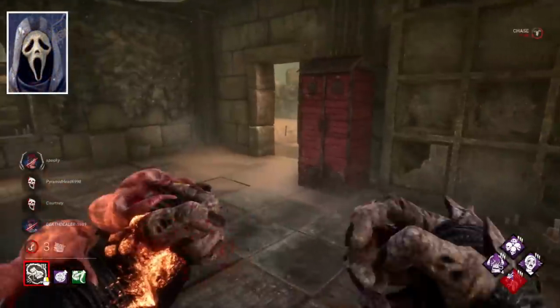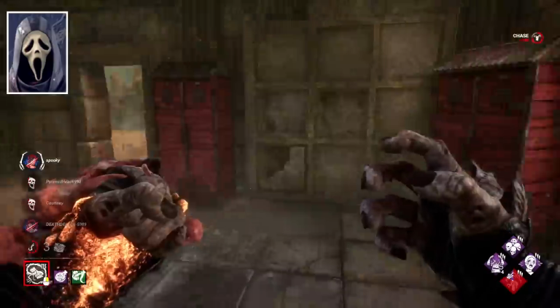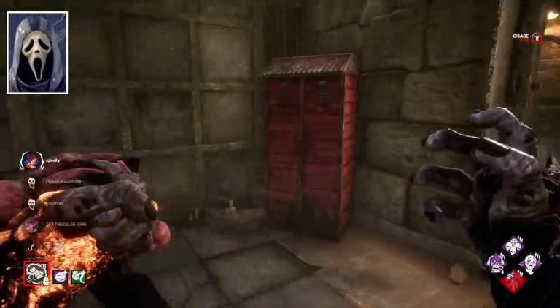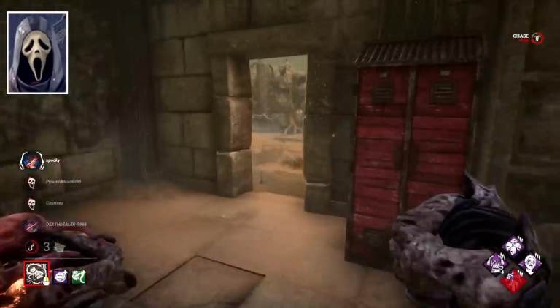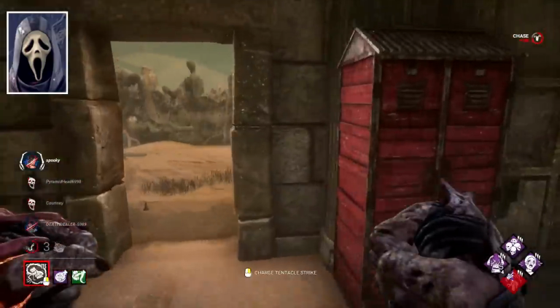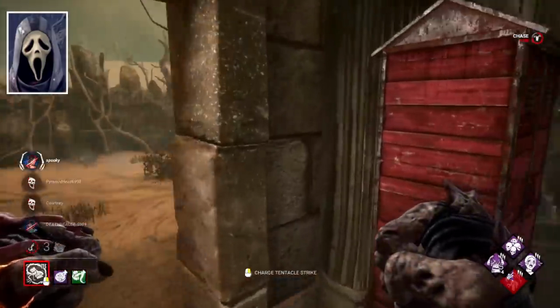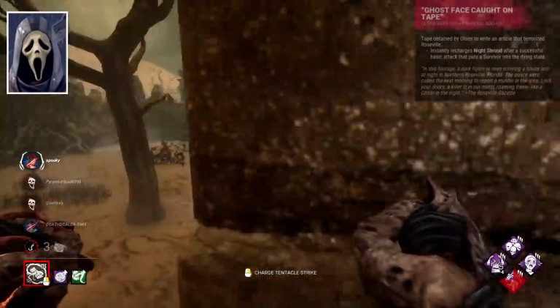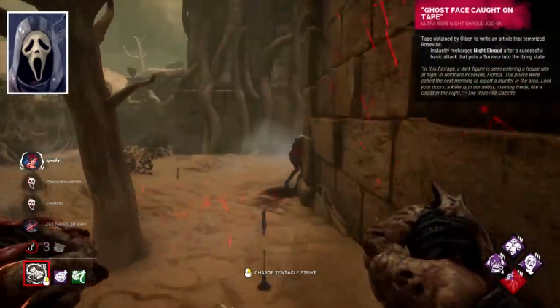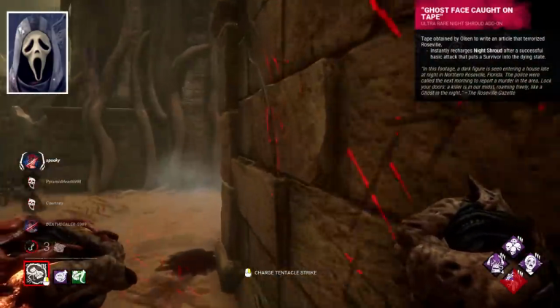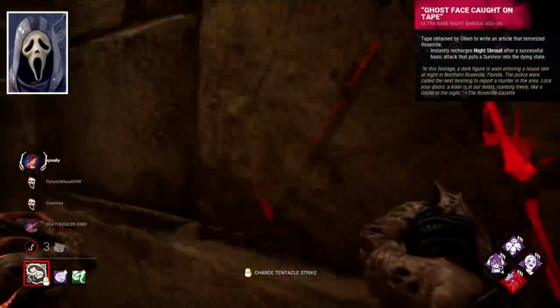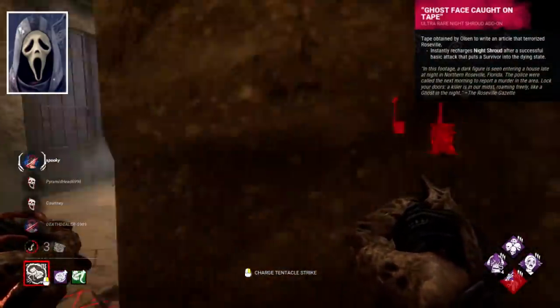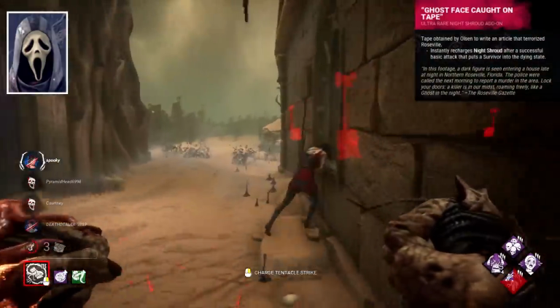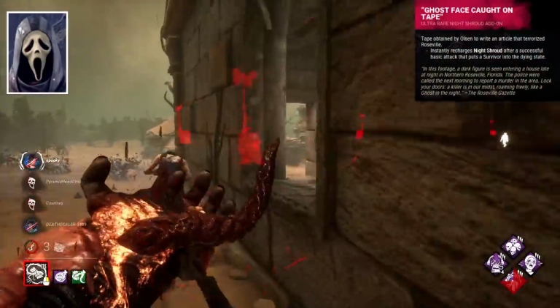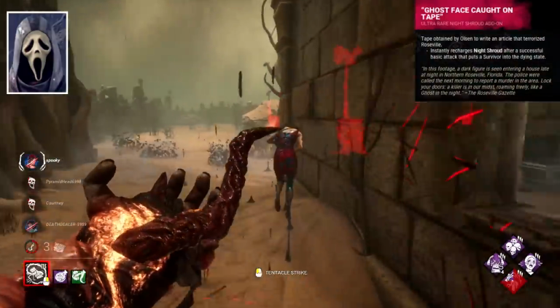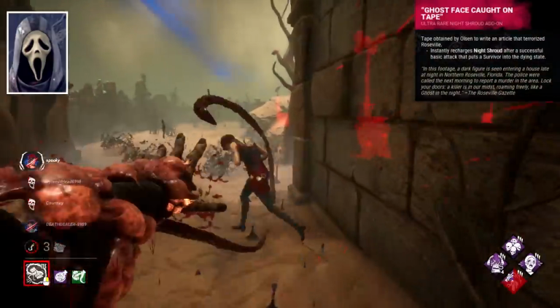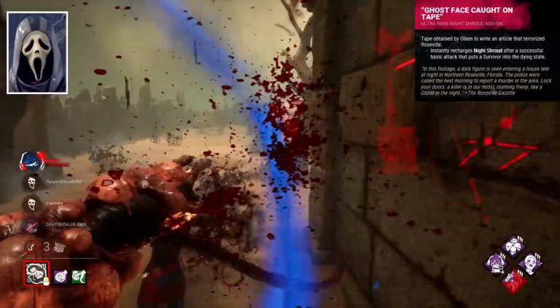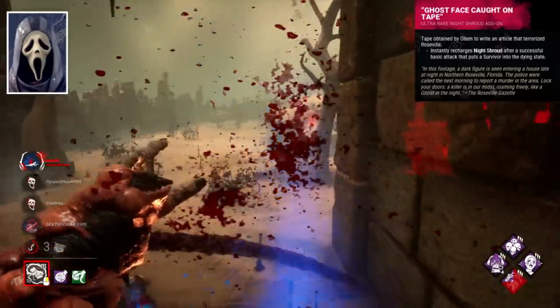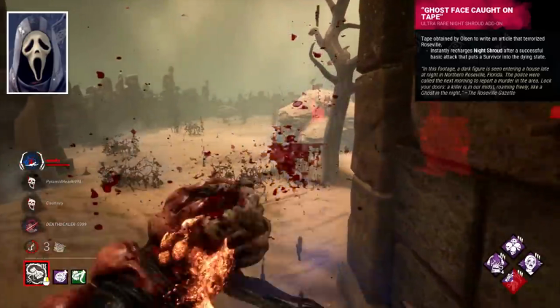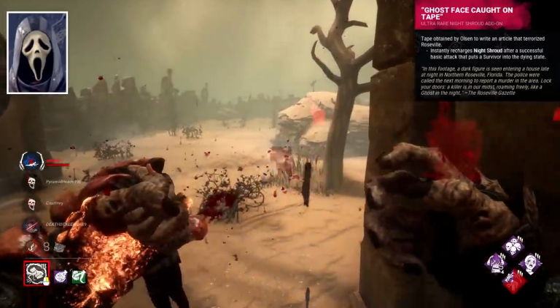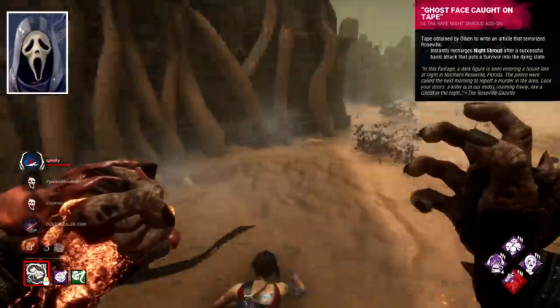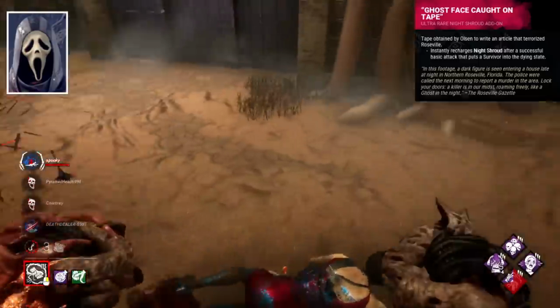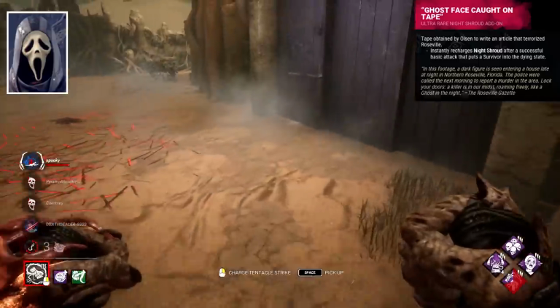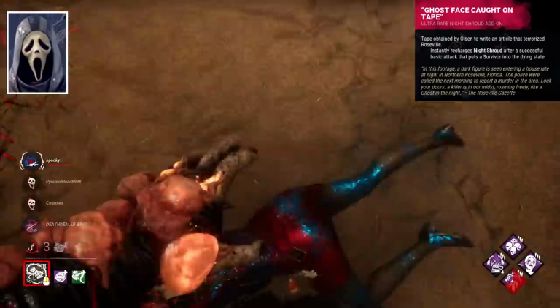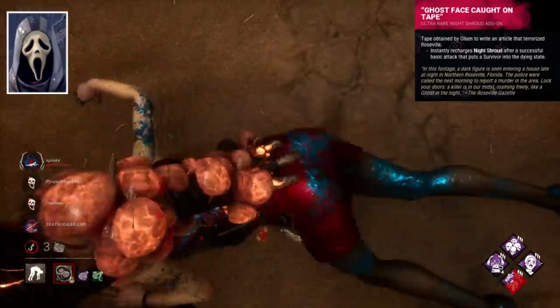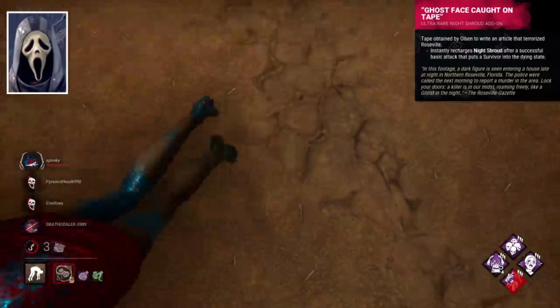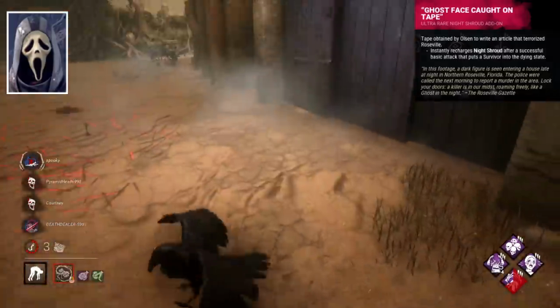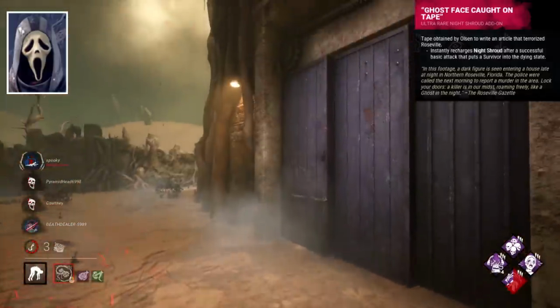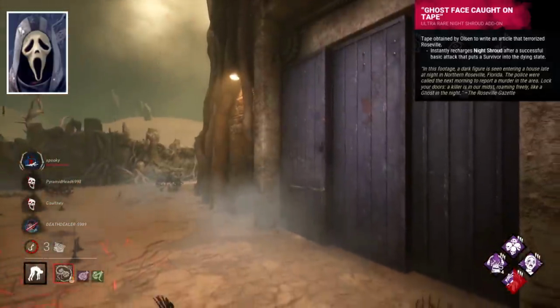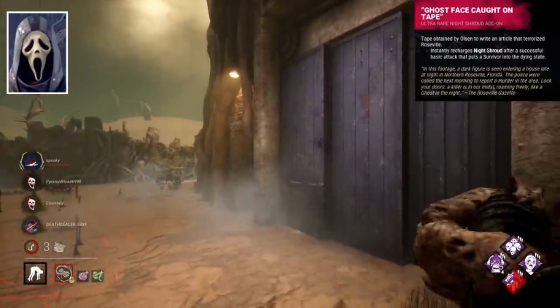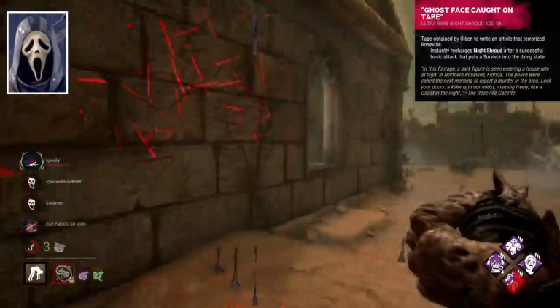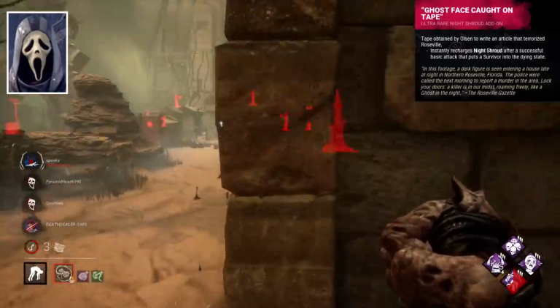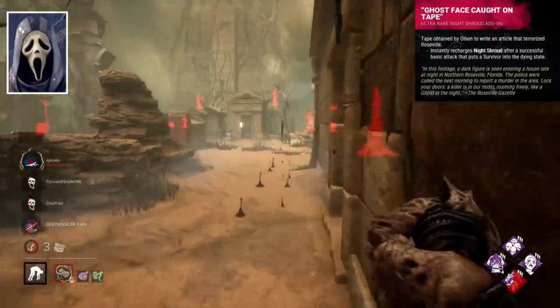Ghostface's best add-on is probably Ghostface Caught on Tape. After downing a survivor, your shroud recharges instantly. Nice and simple, and incredibly helpful to keep your power downtime to a minimum.